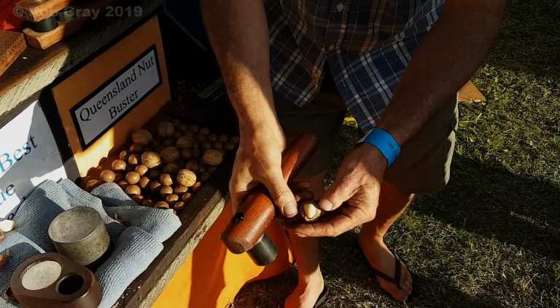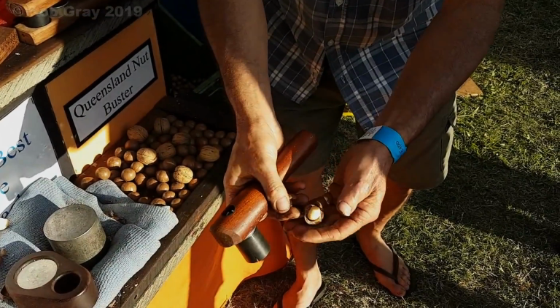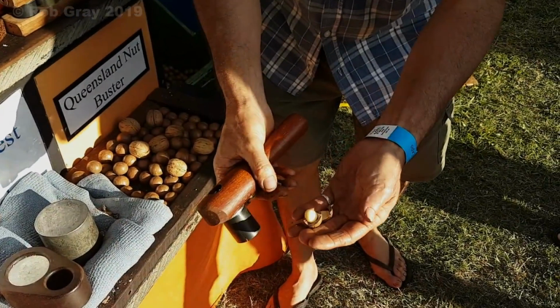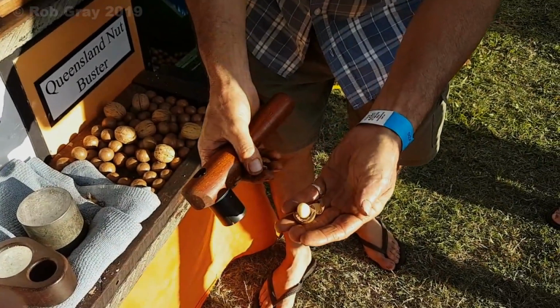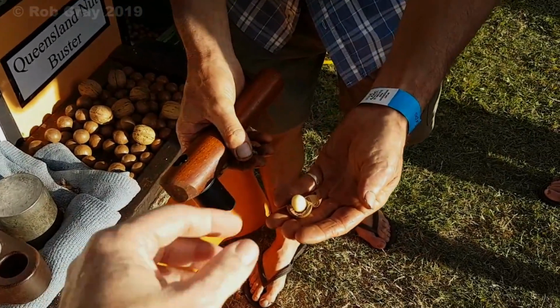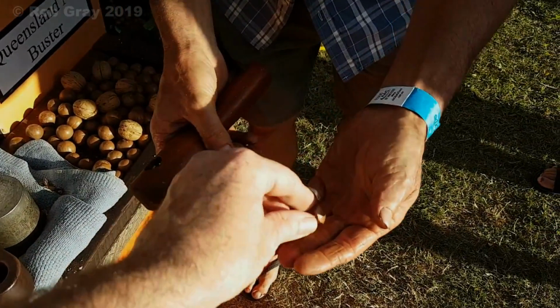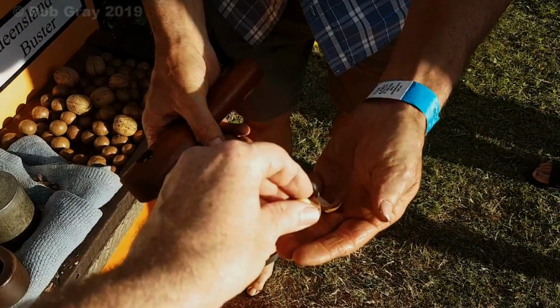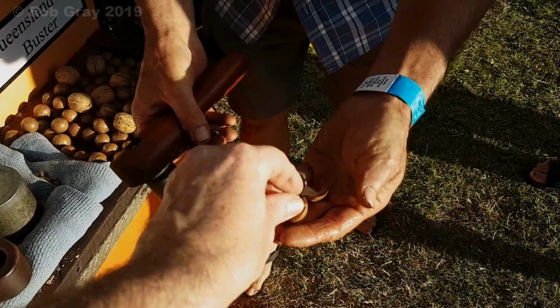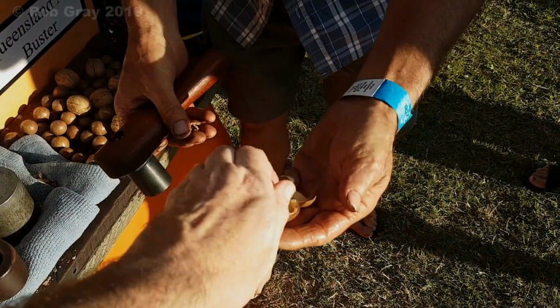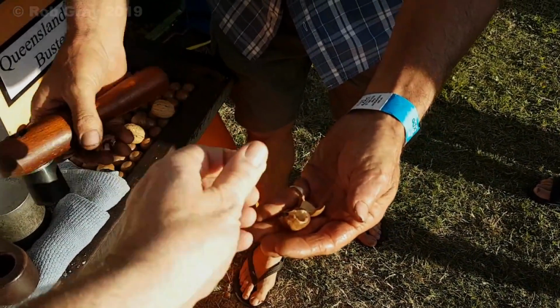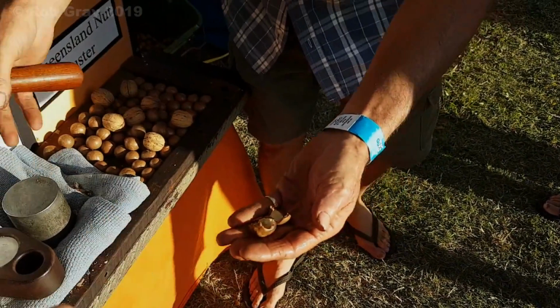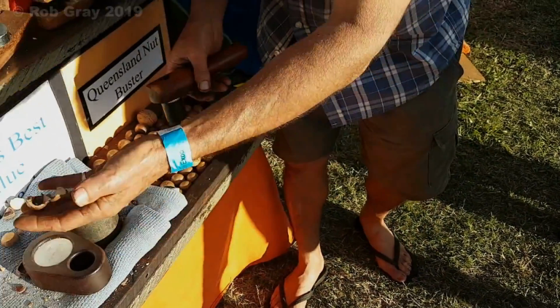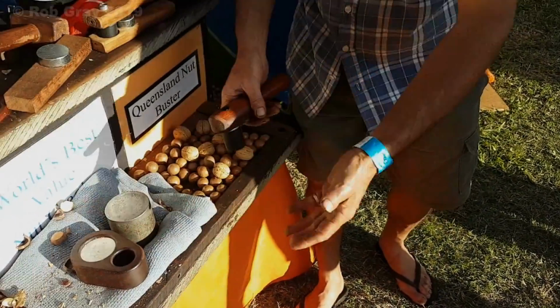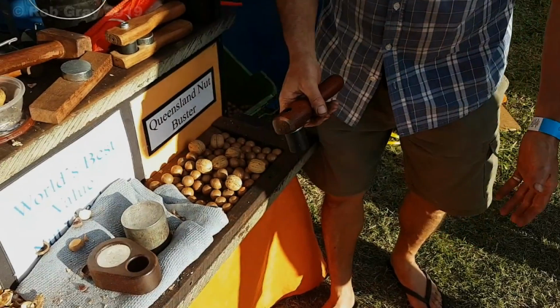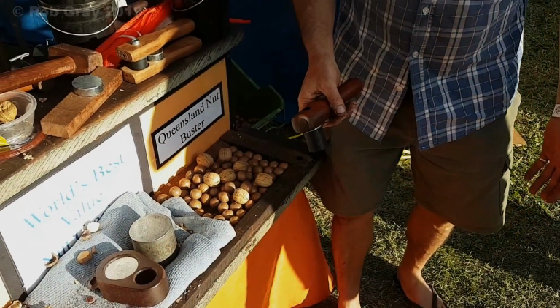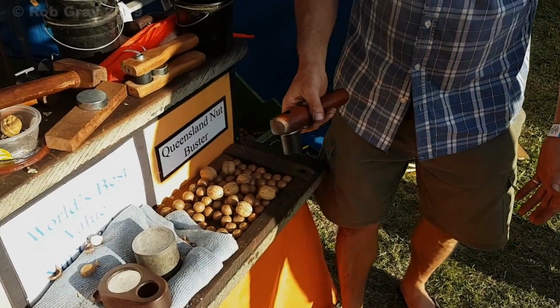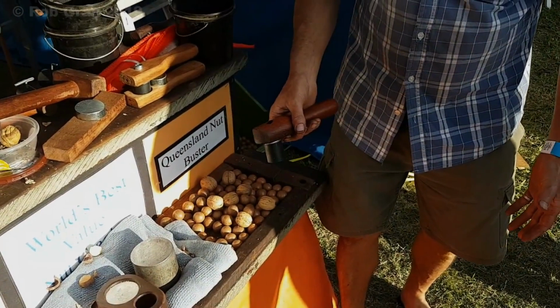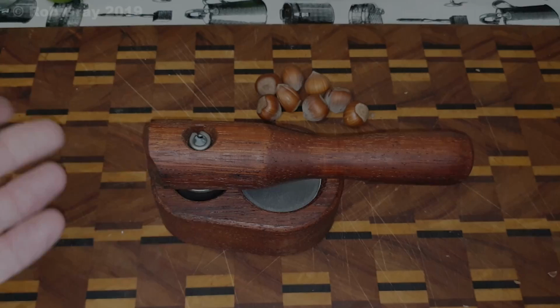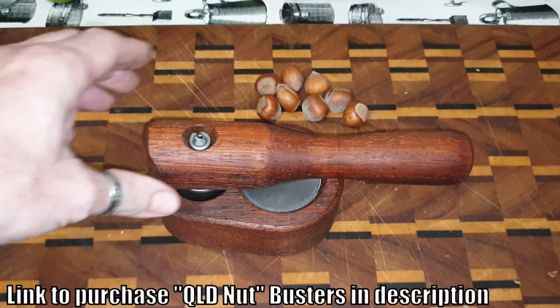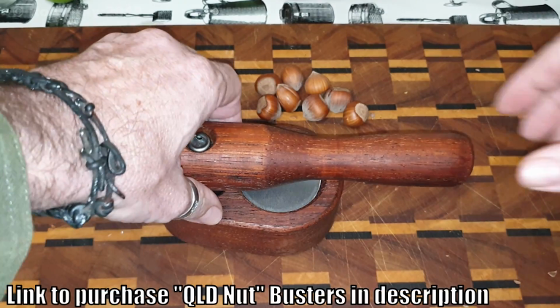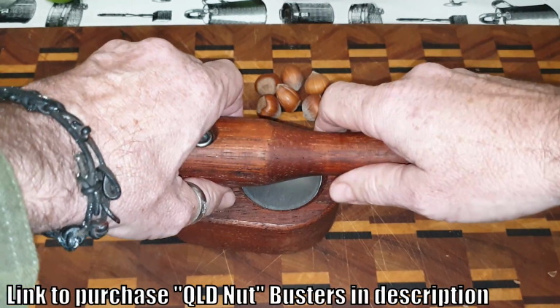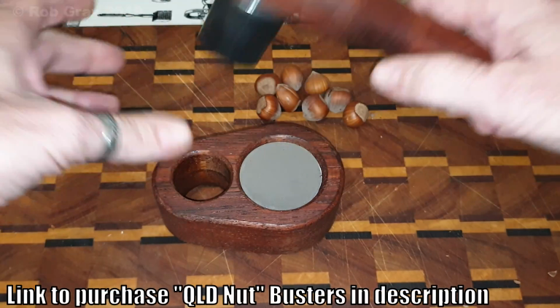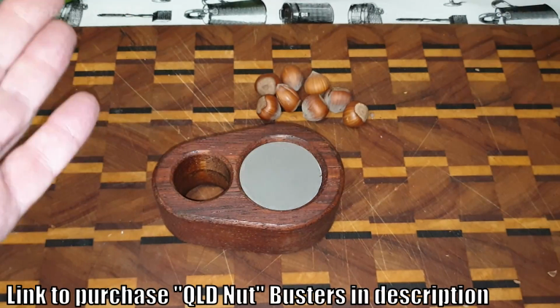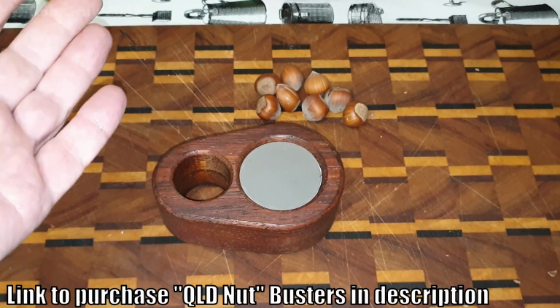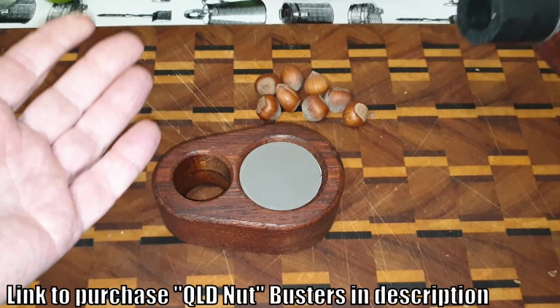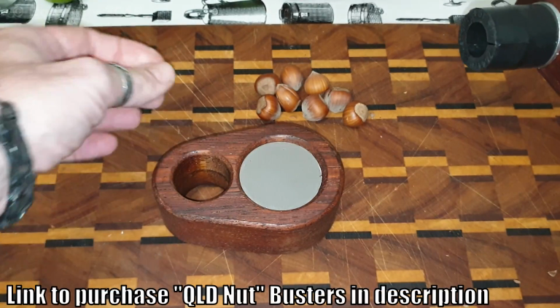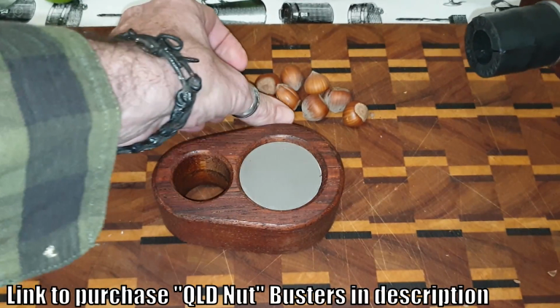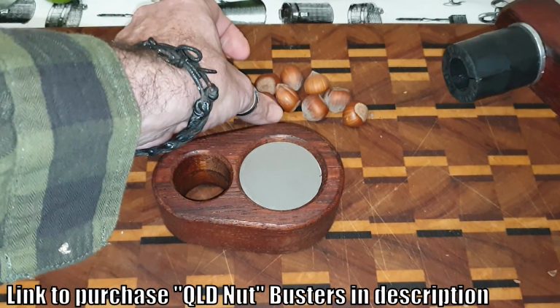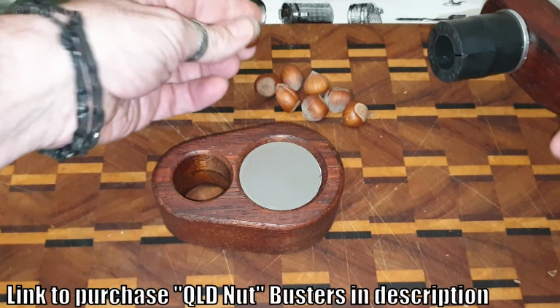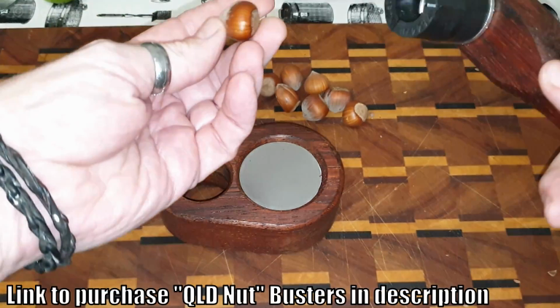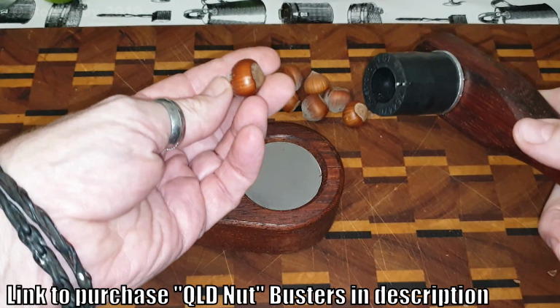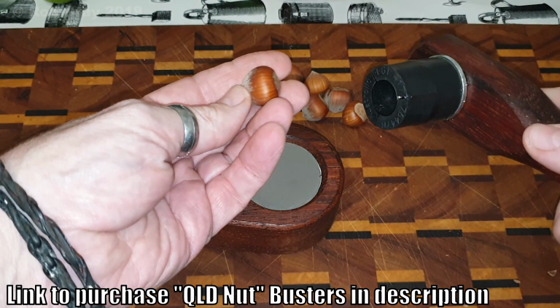Look at that — all too easy, a whole nut! Thank you very much mate. If I could have another half dozen that's dinner. I've had a number of people ask about using smaller nuts in the Queensland Nut Buster.